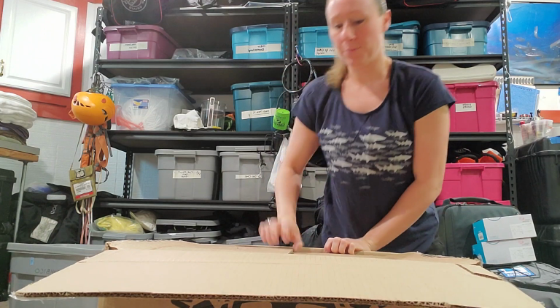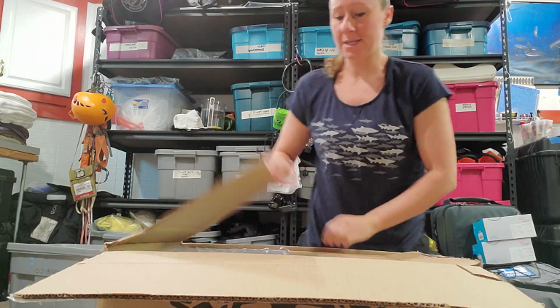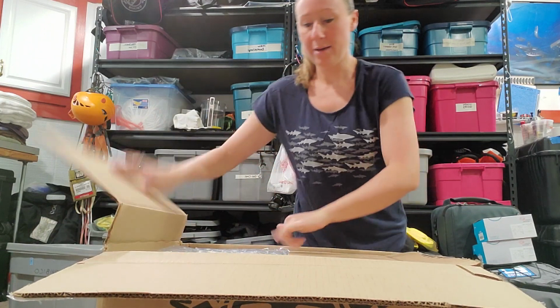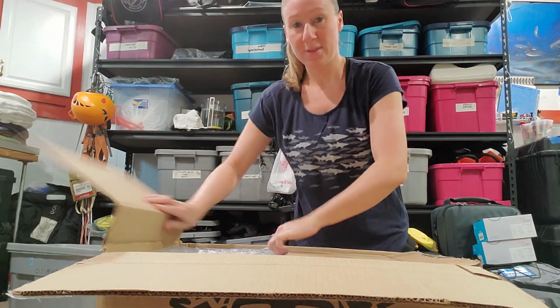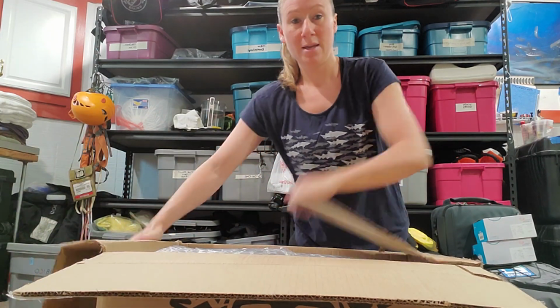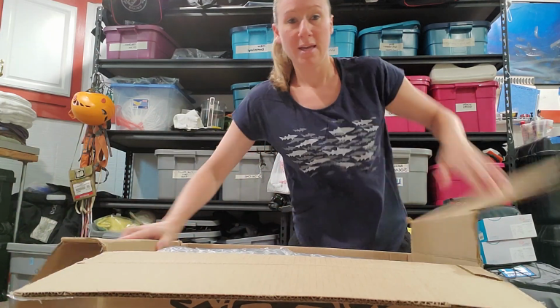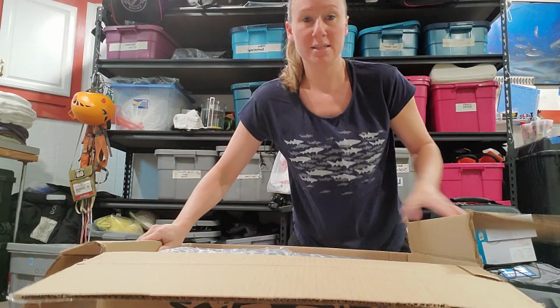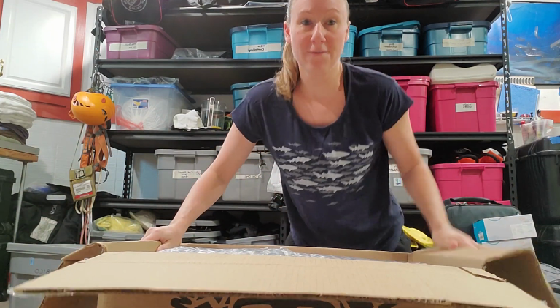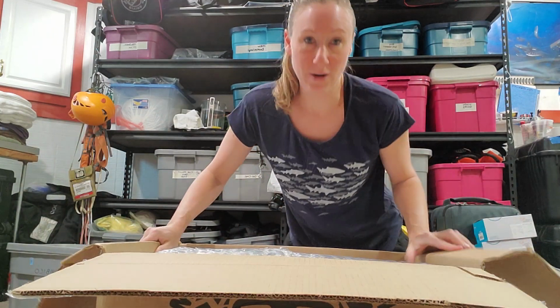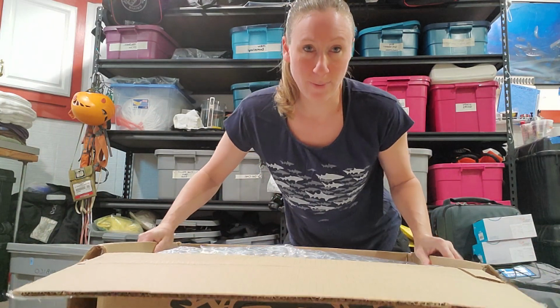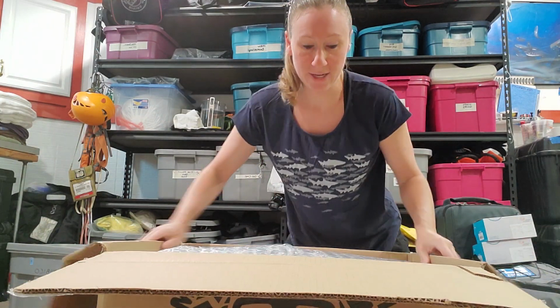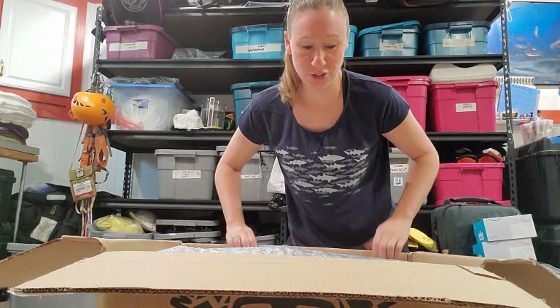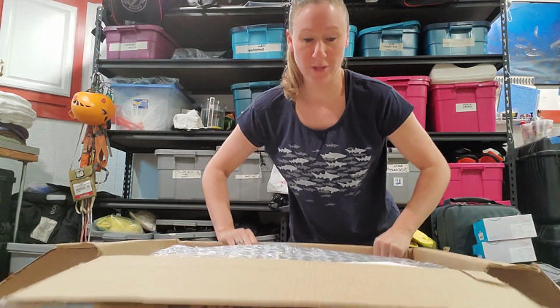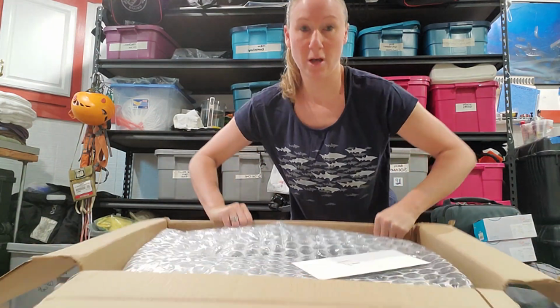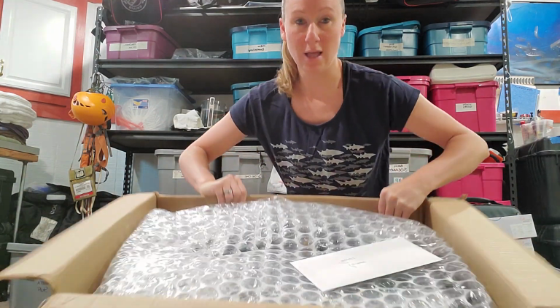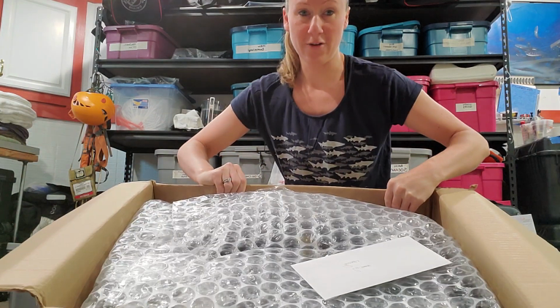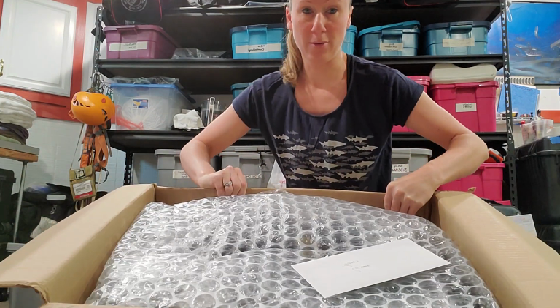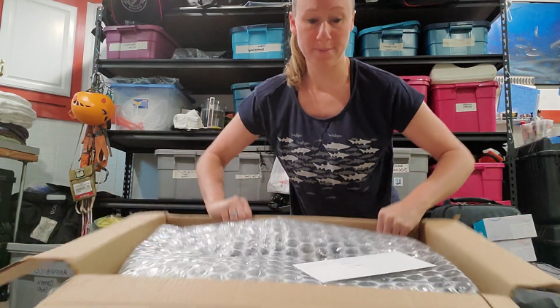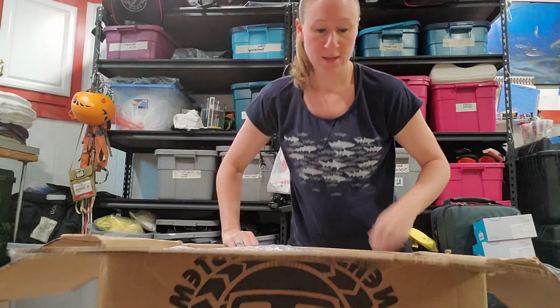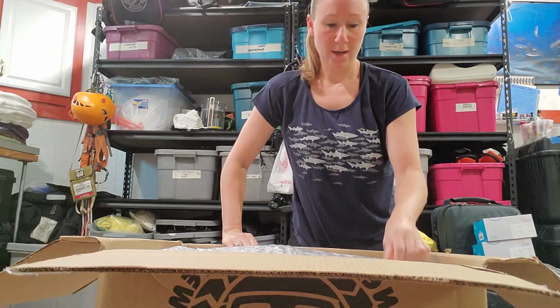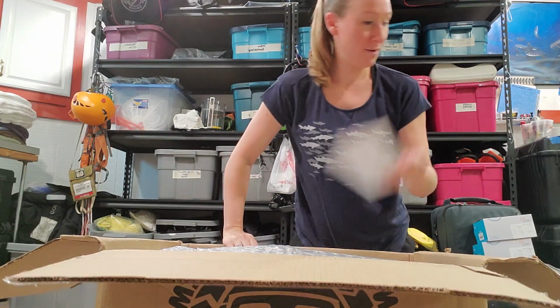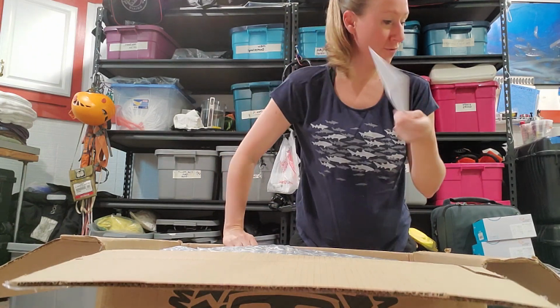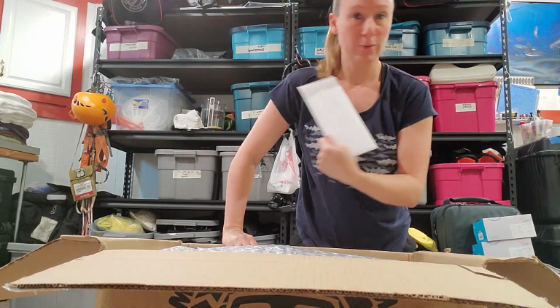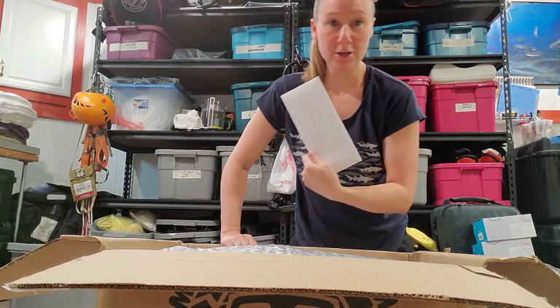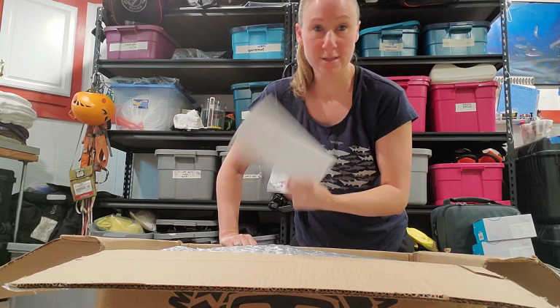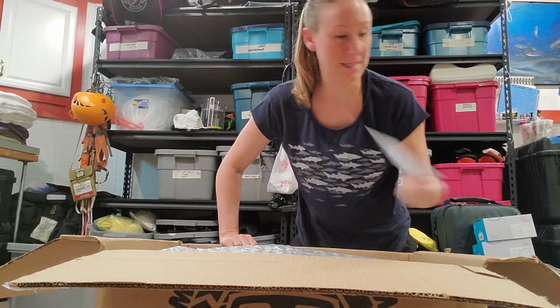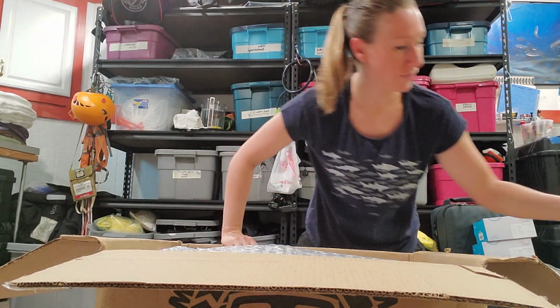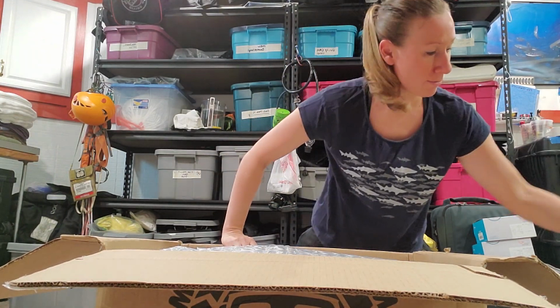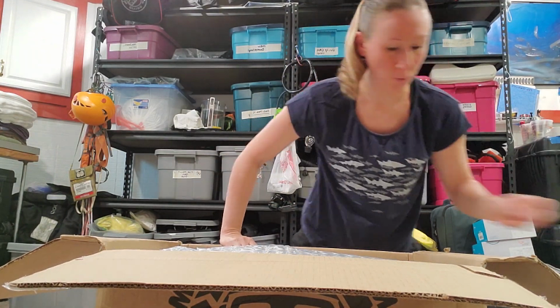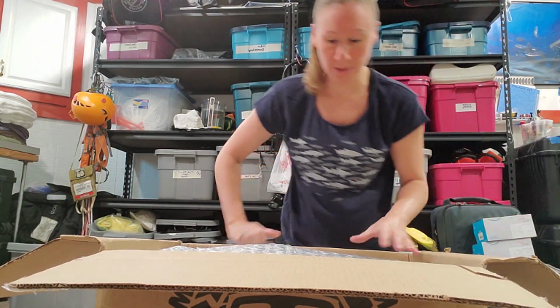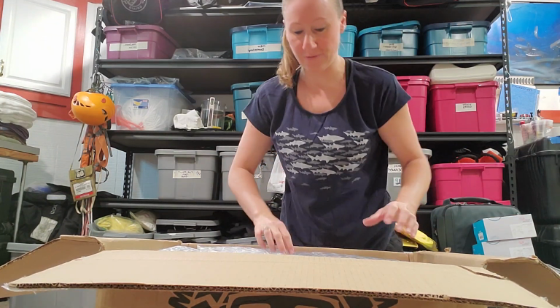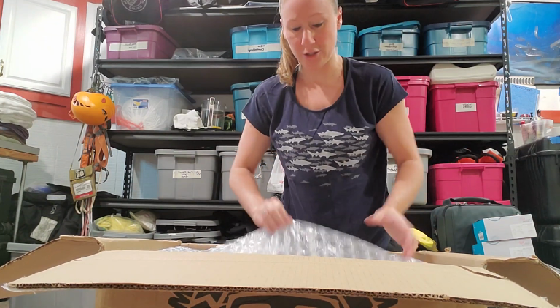When you first open this up, it is very well packaged with a lot of bubble wrap. You've got your records — they test everything before it leaves the factory.